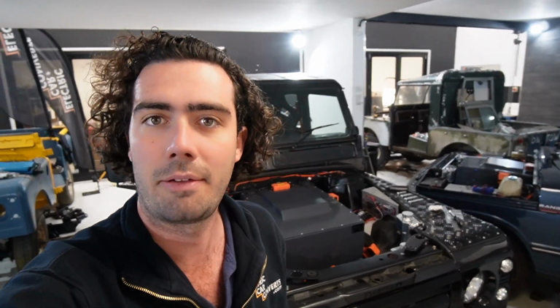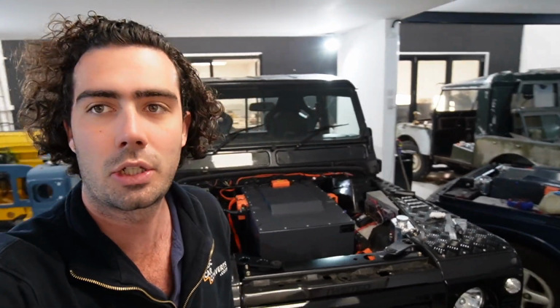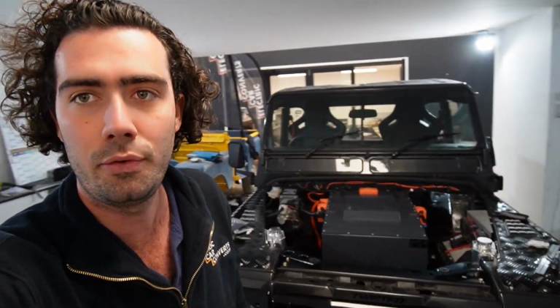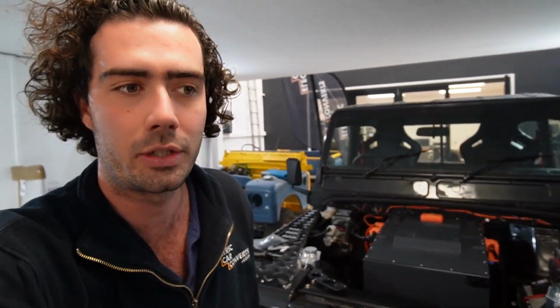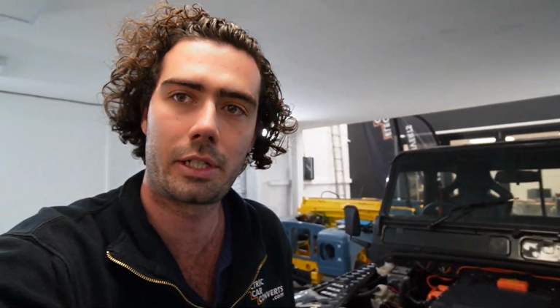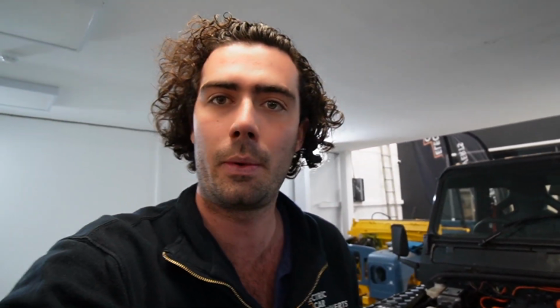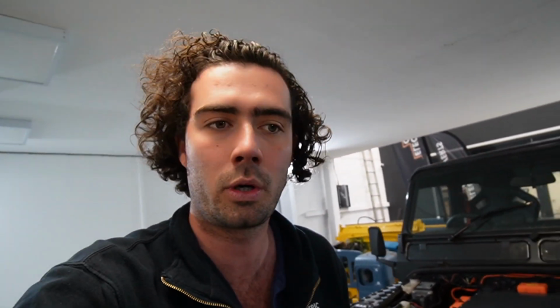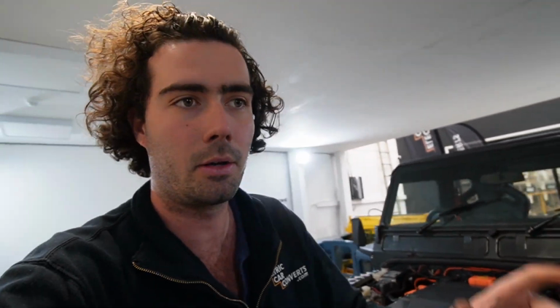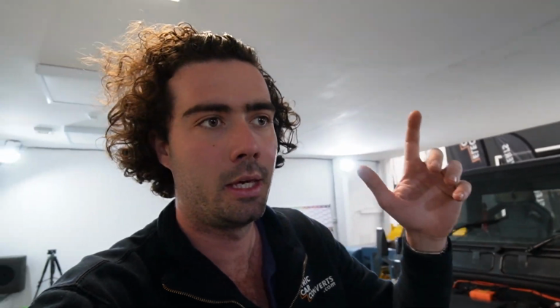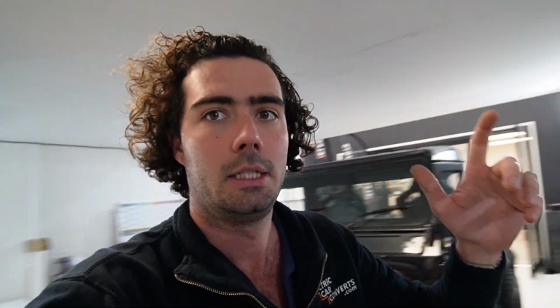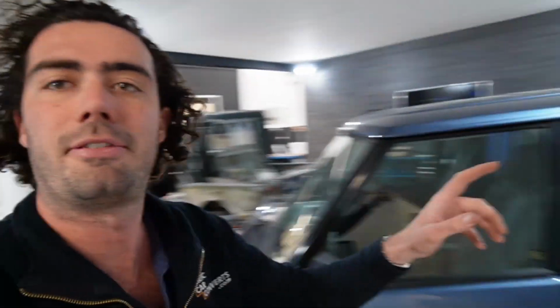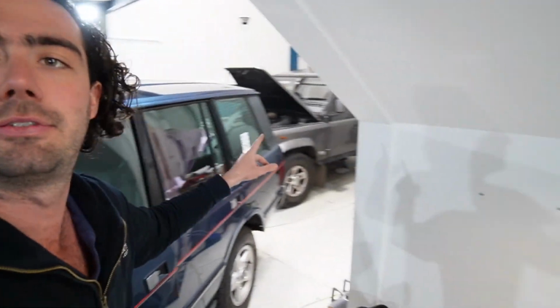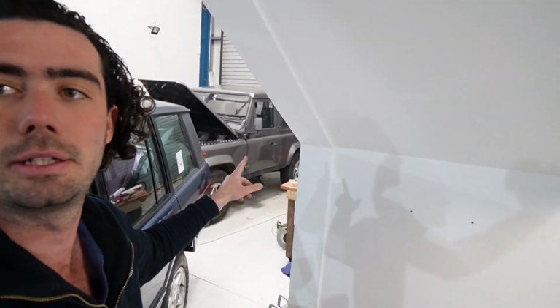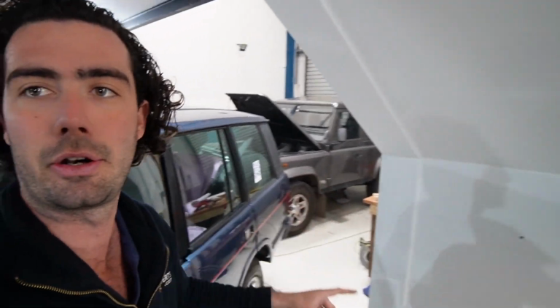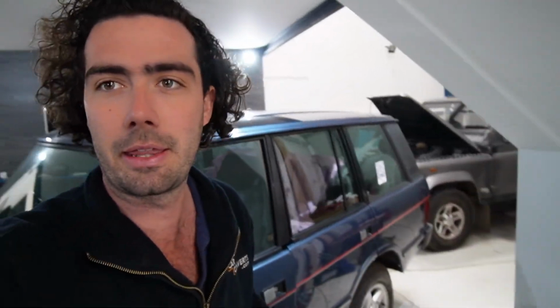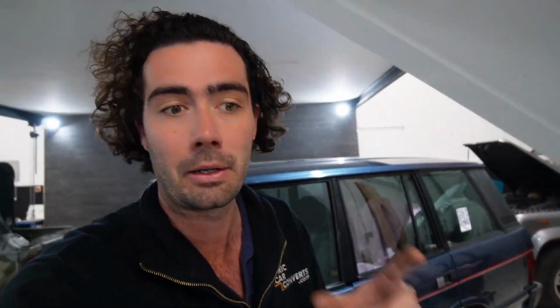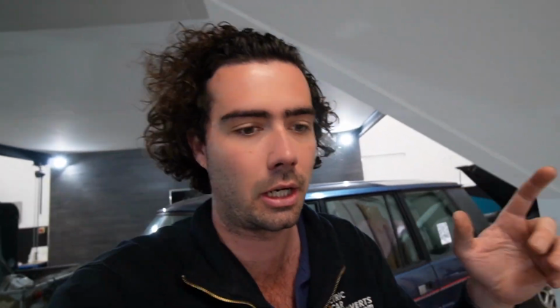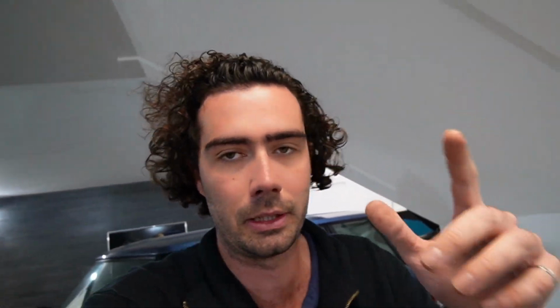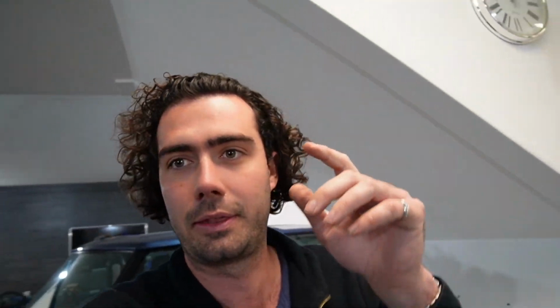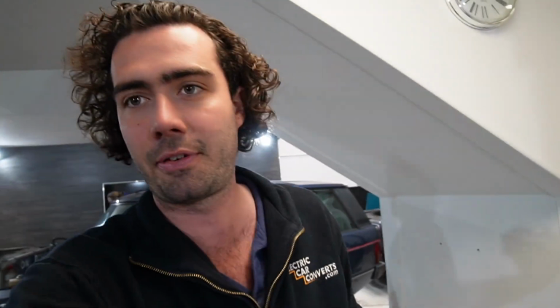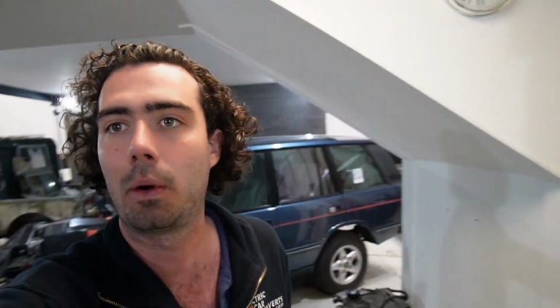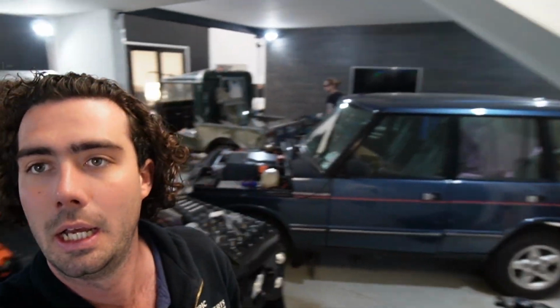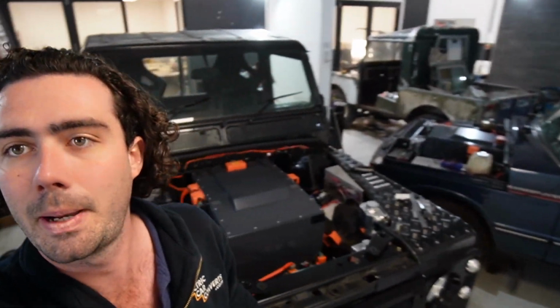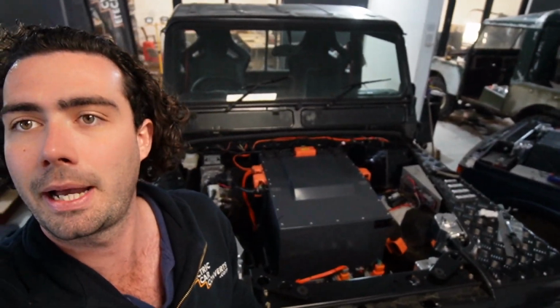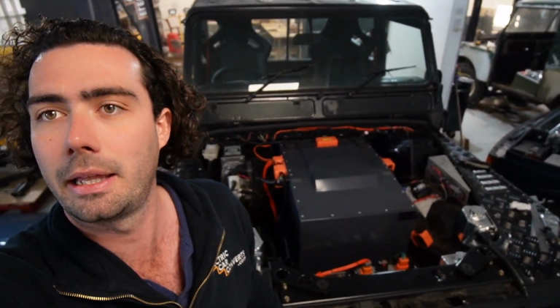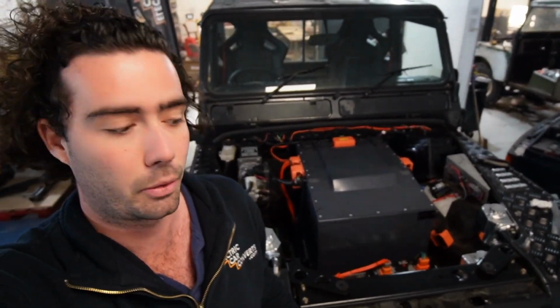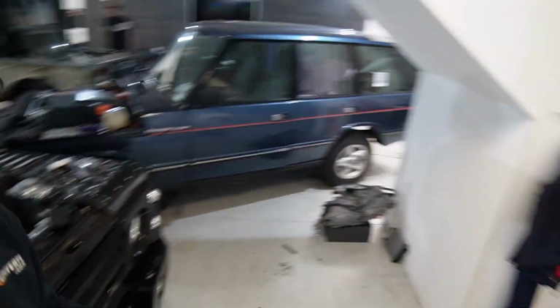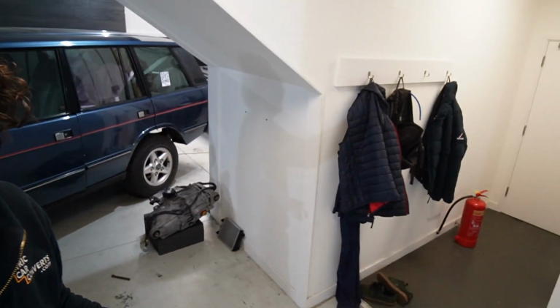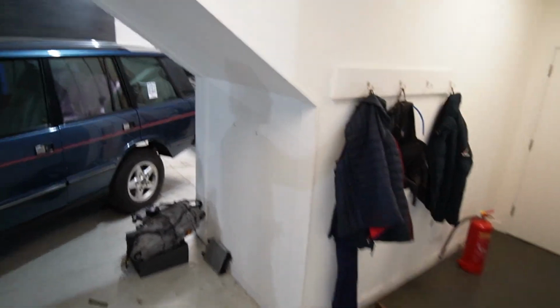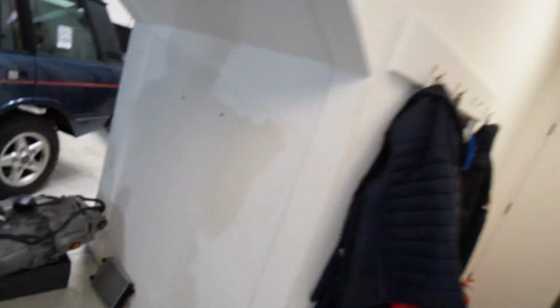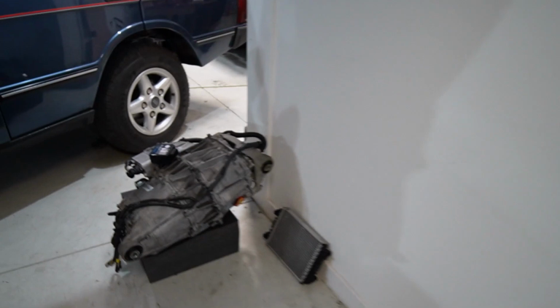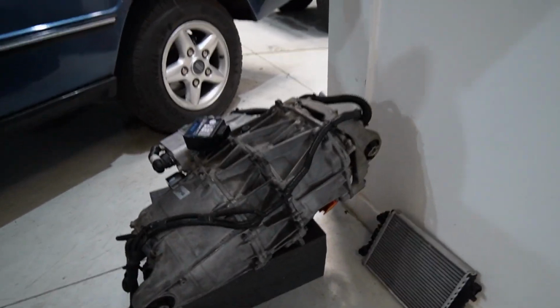Hi everyone. New video series where we're going to talk about the TD5 Defender over there that we're about to start building with the 55kW battery pack and the Model 3 motor which you can see there.